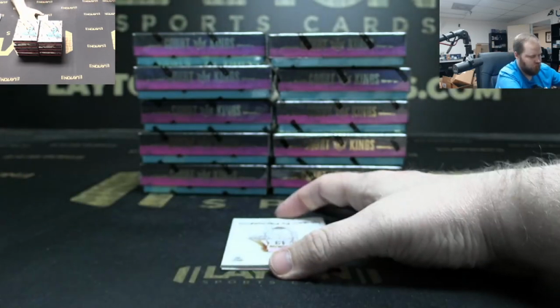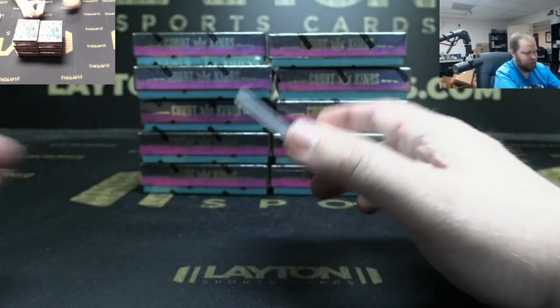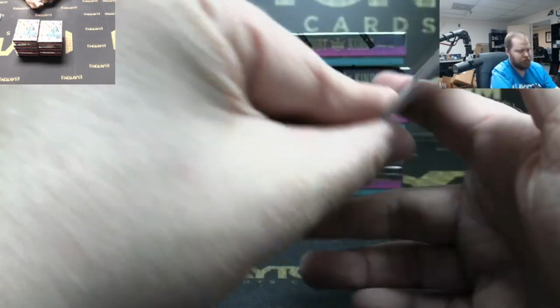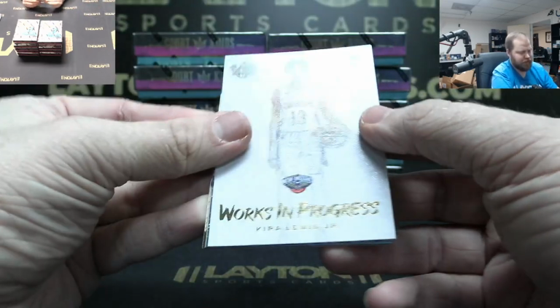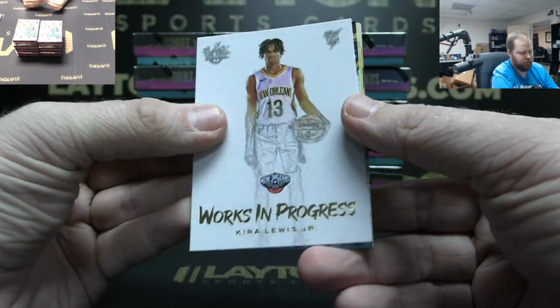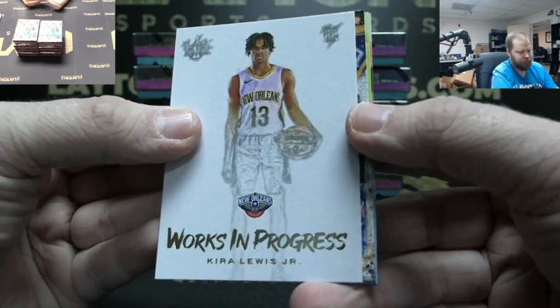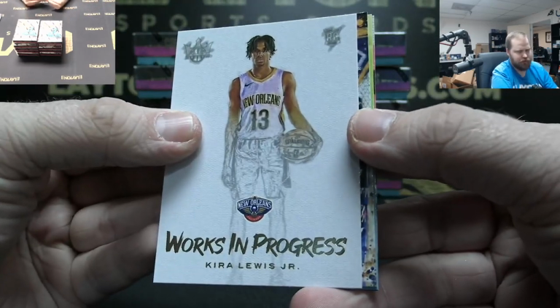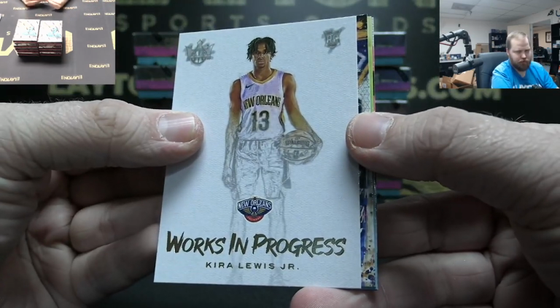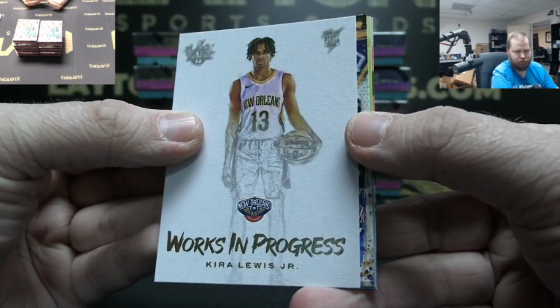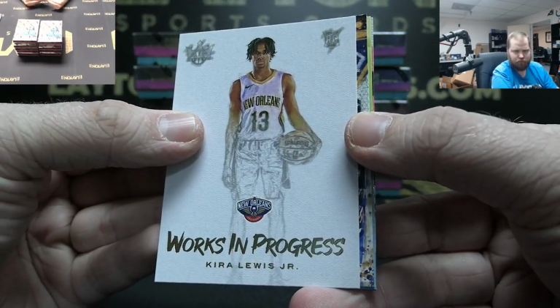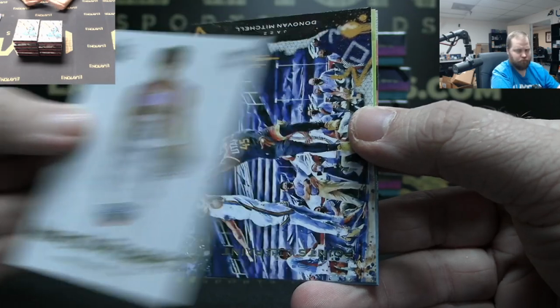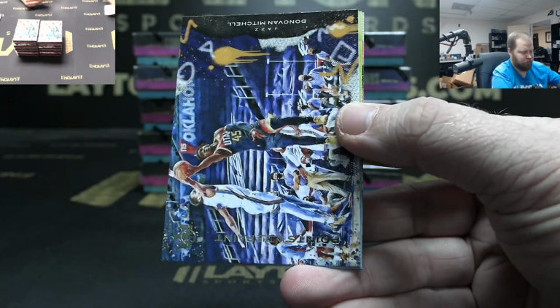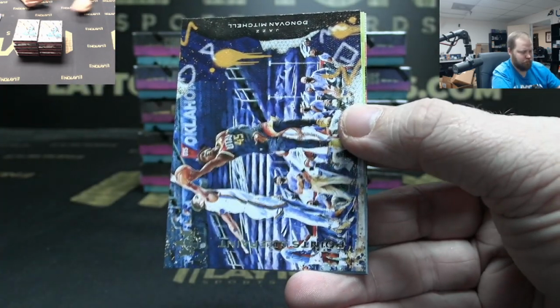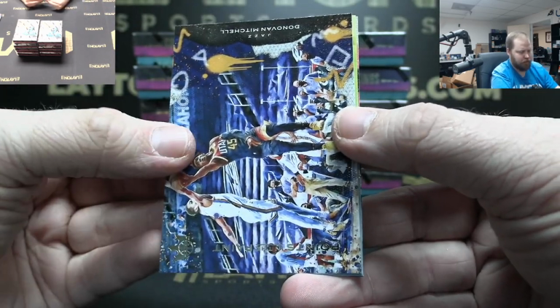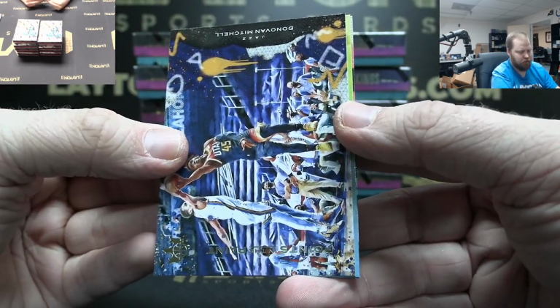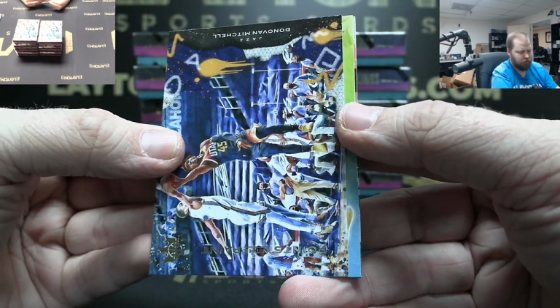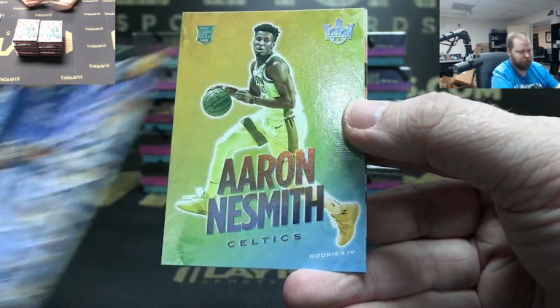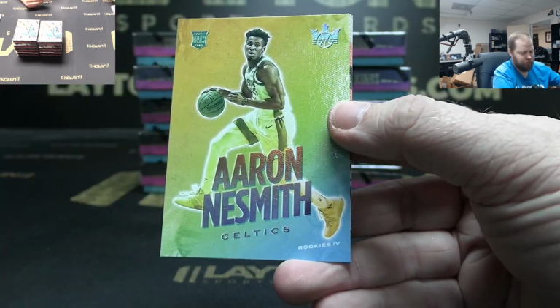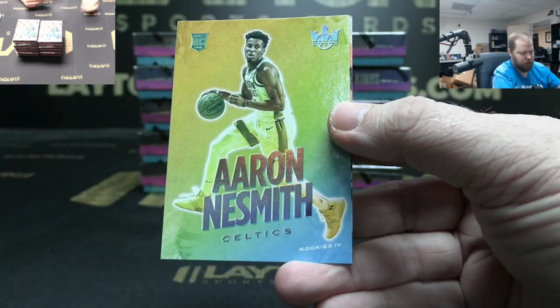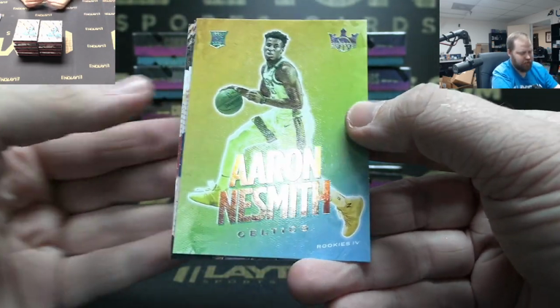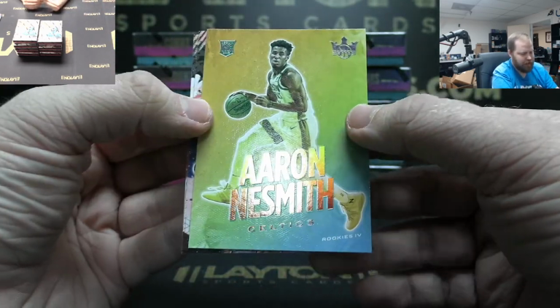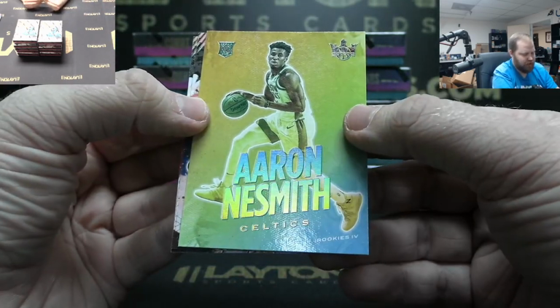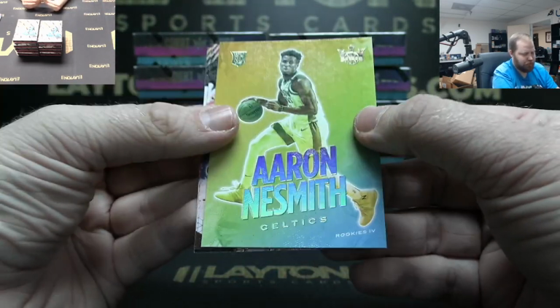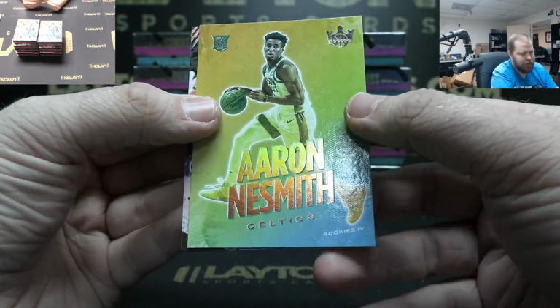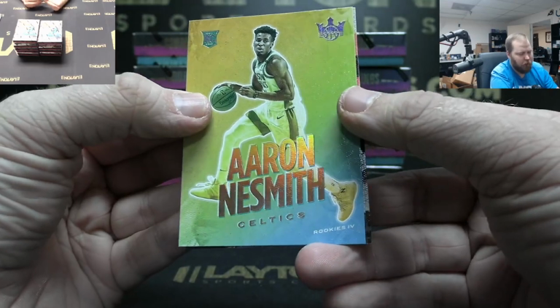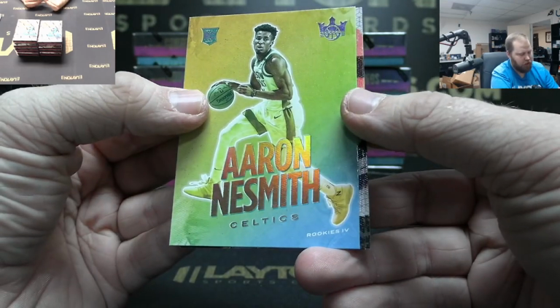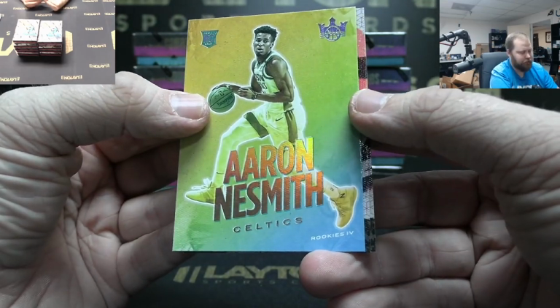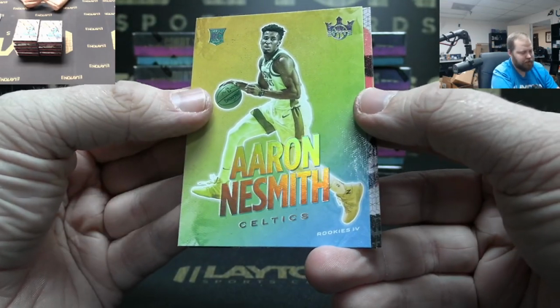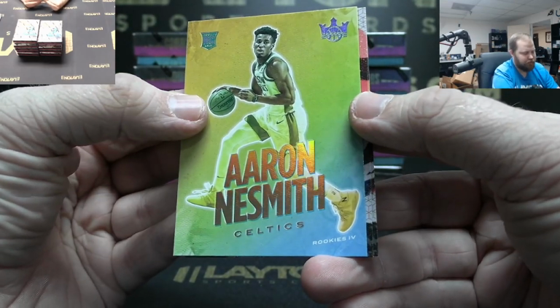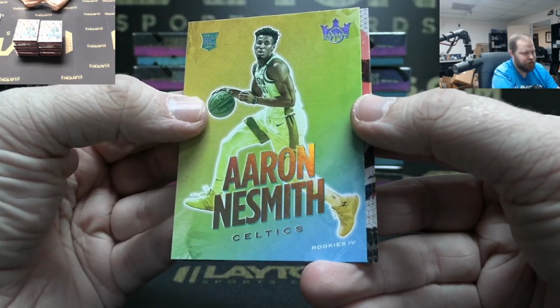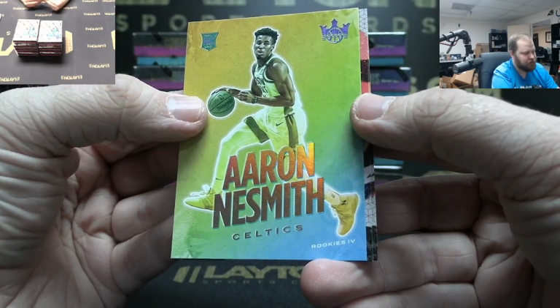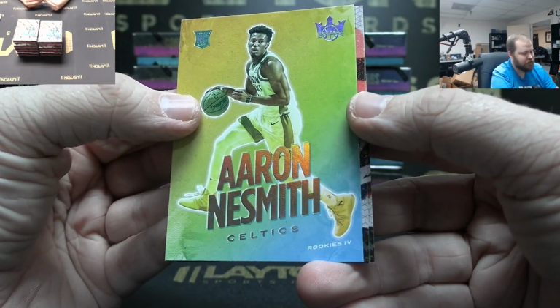Works in Progress — Kira Lewis Jr., Donovan Mitchell. Aaron Nesmith Rookie Four — finally, there you go, Celtics!